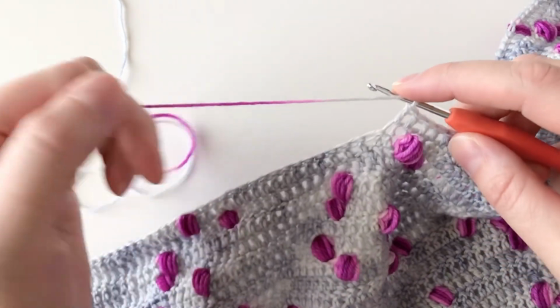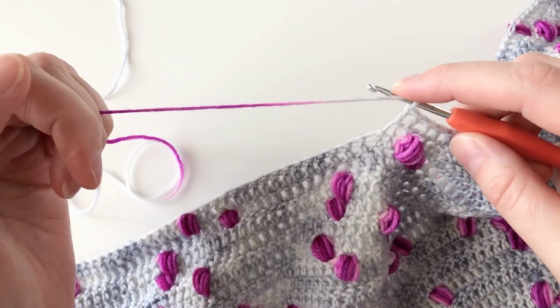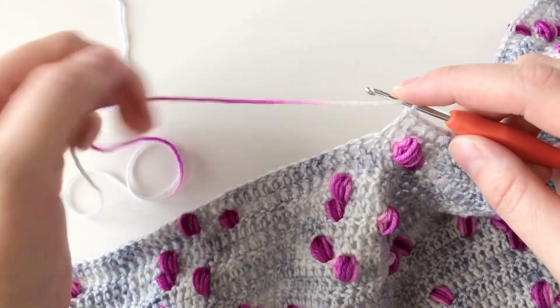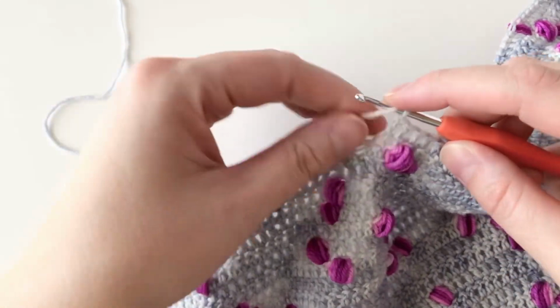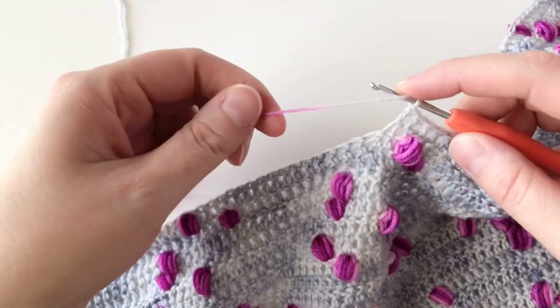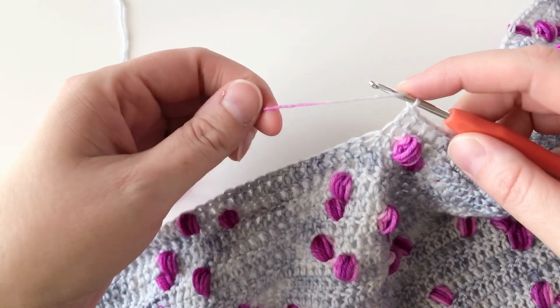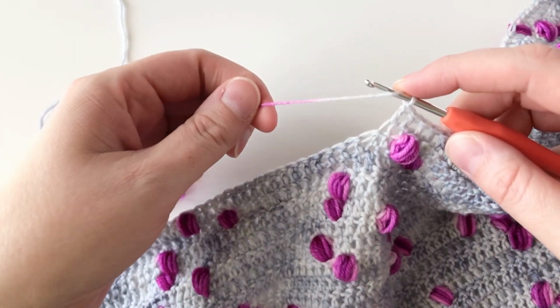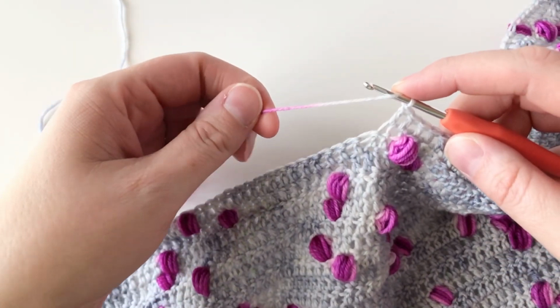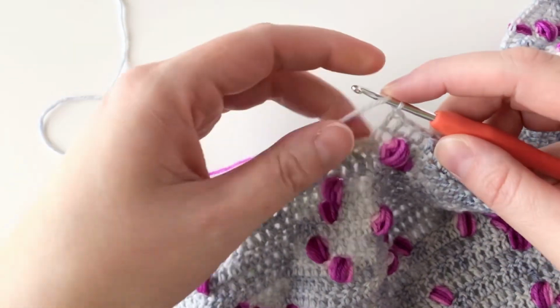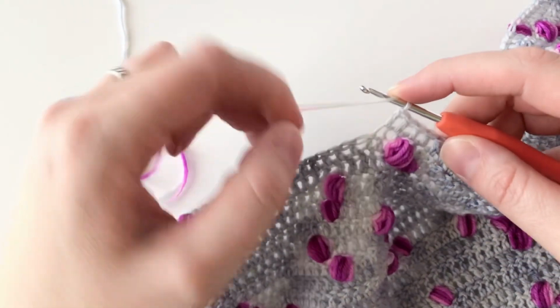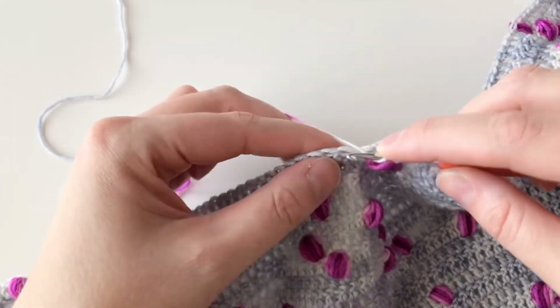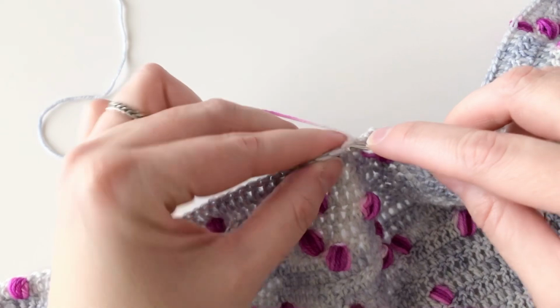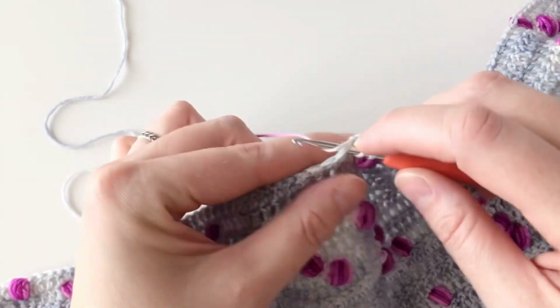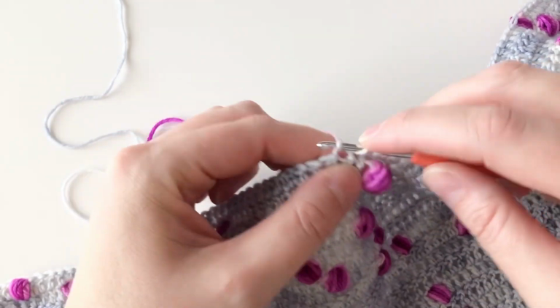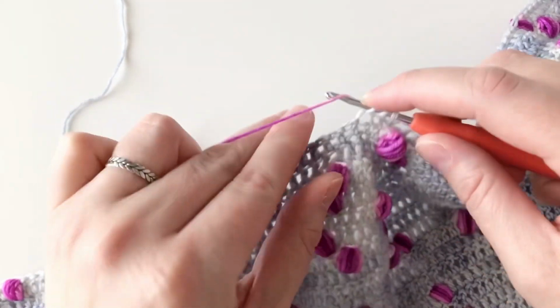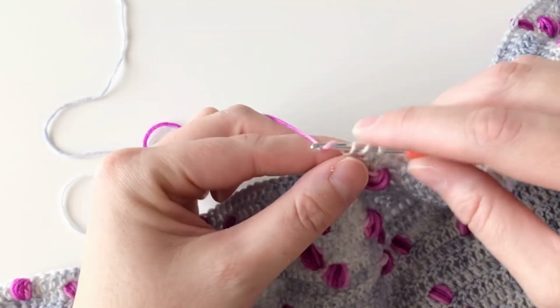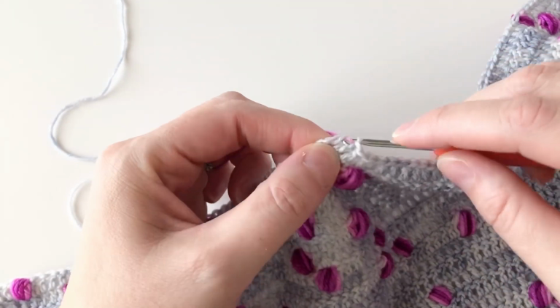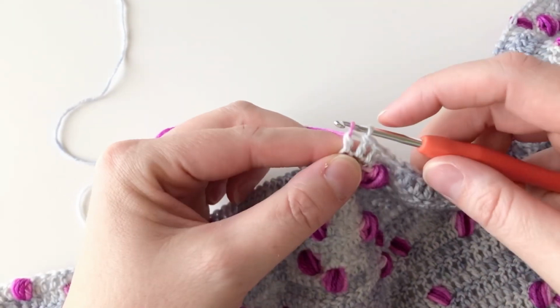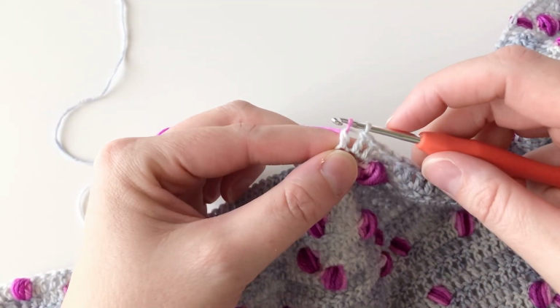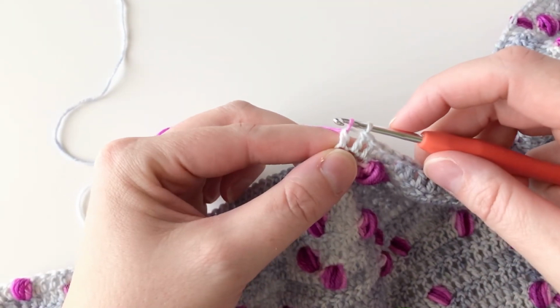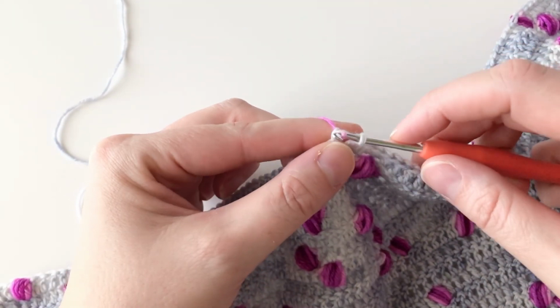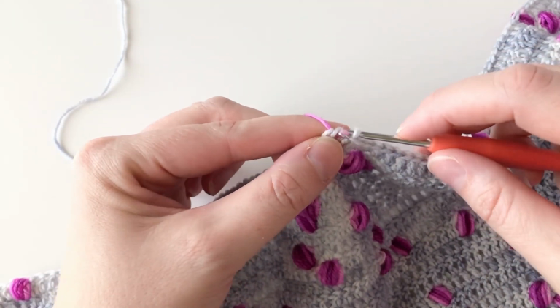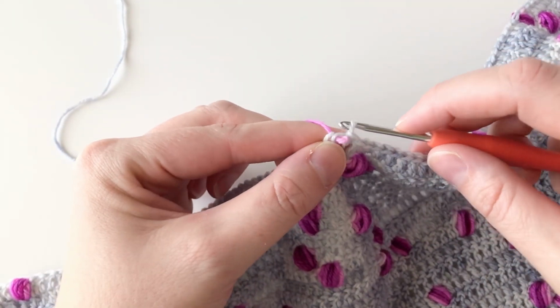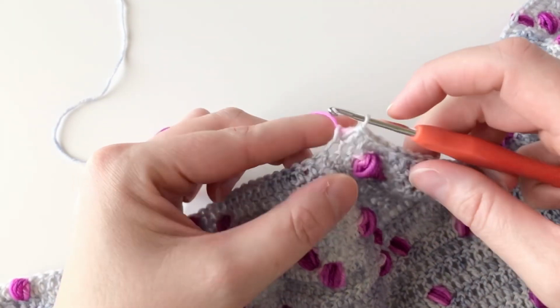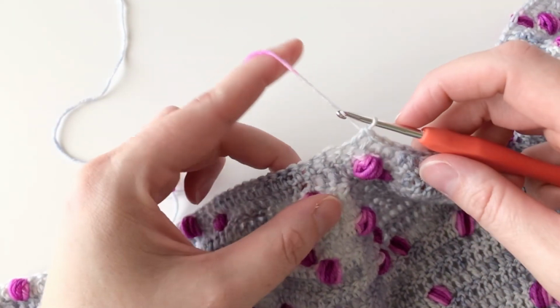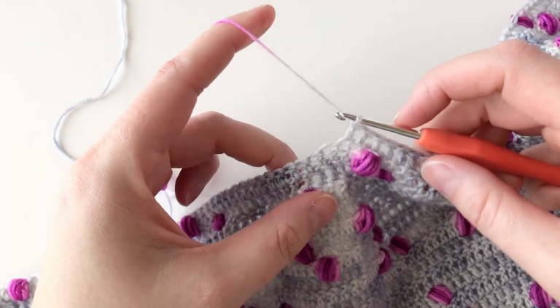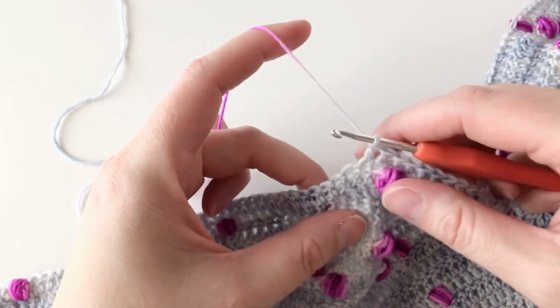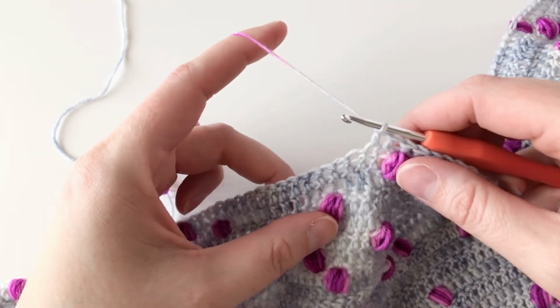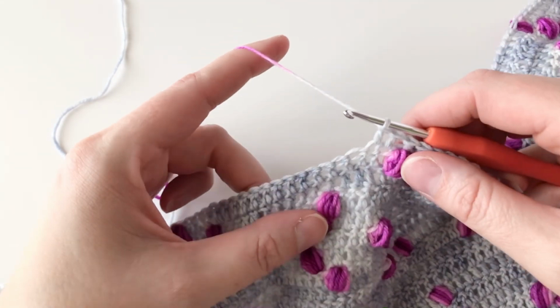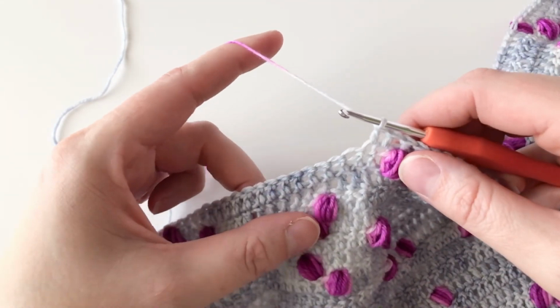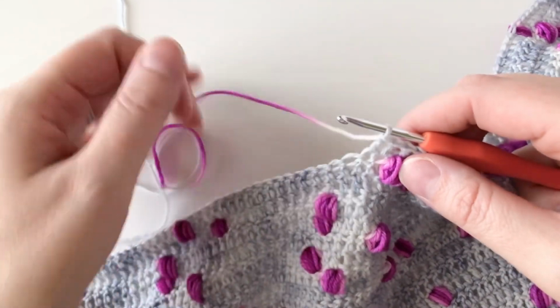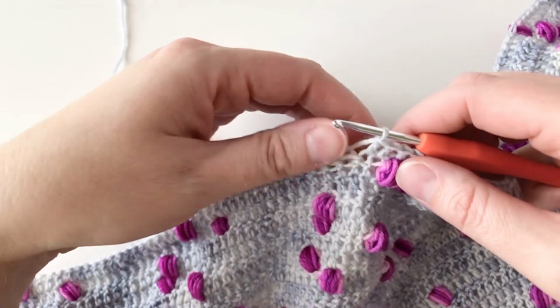And here we are. I cannot complete another double crochet if I tried — there, you see it's turning pink. So instead of that last double crochet, I'm going to jump into my puff stitch here.